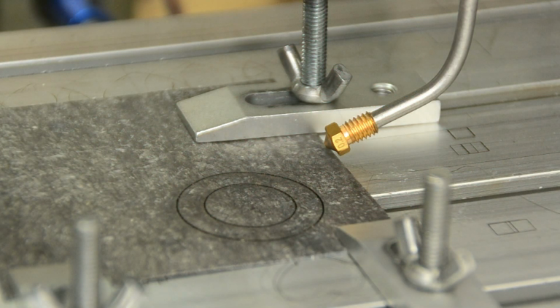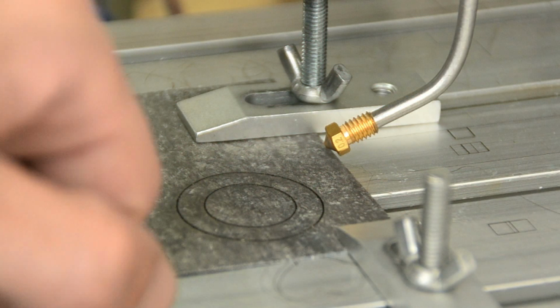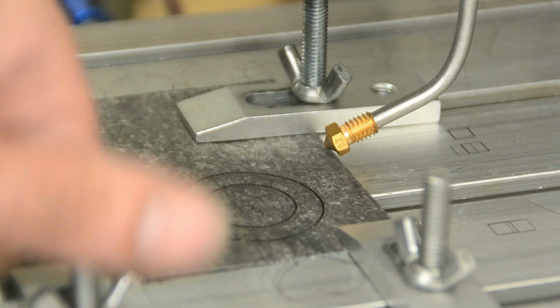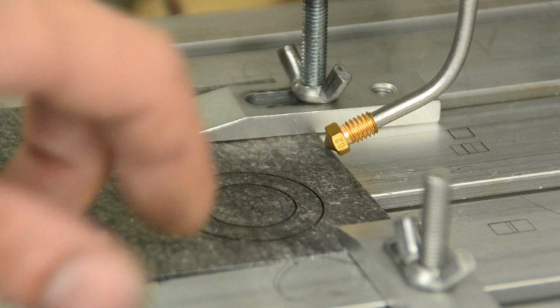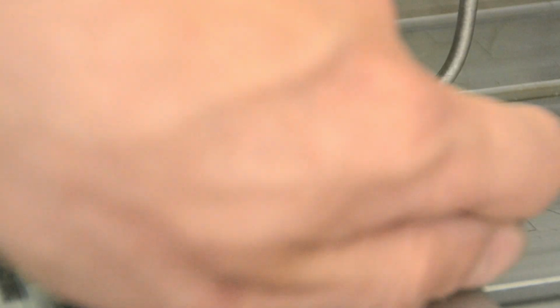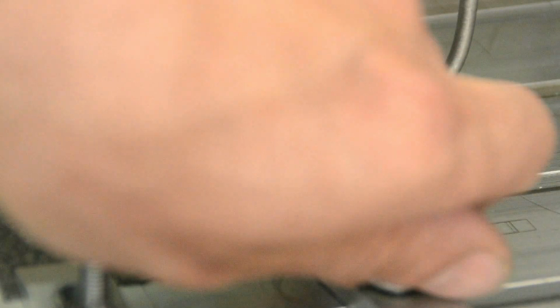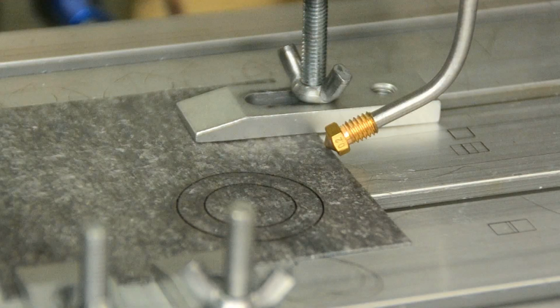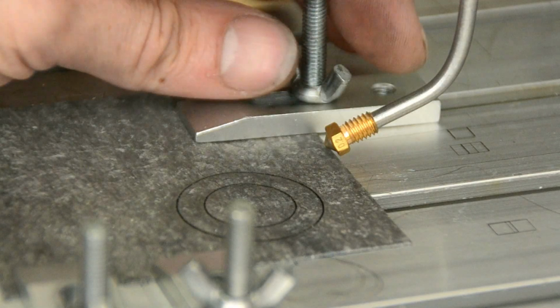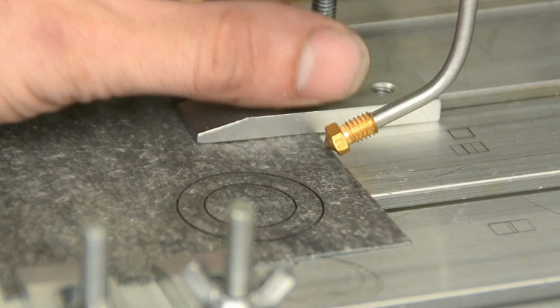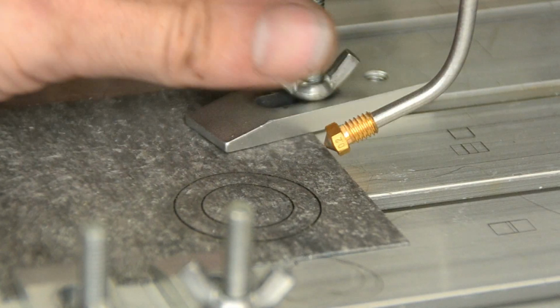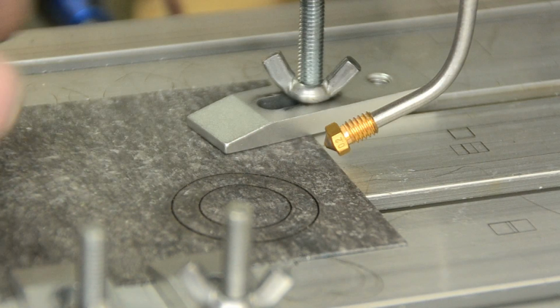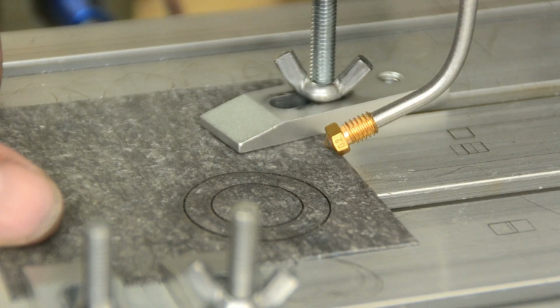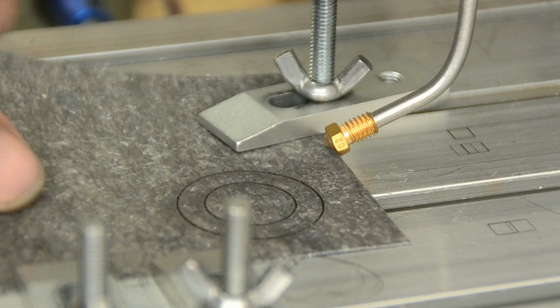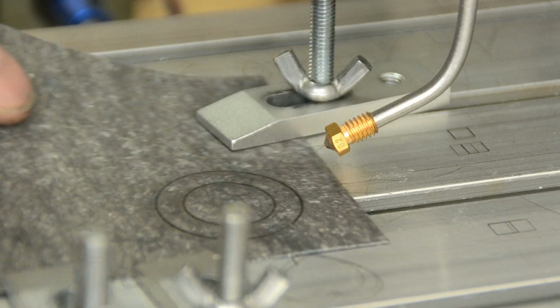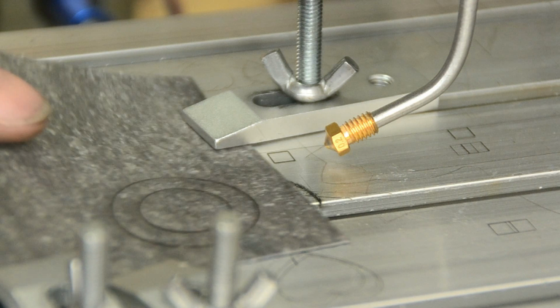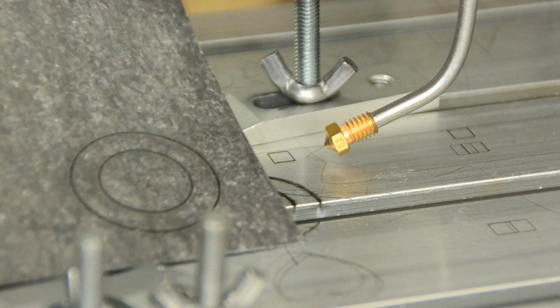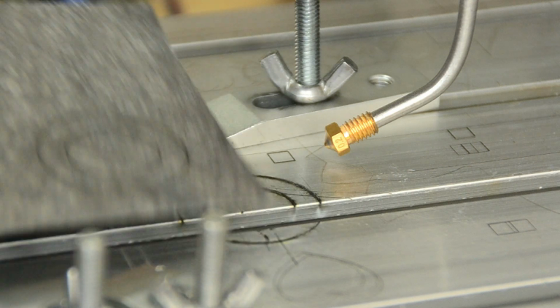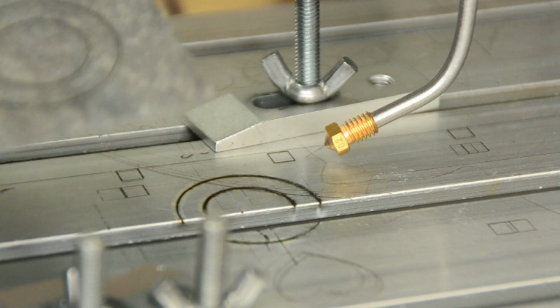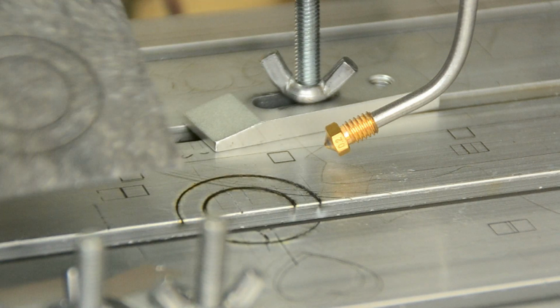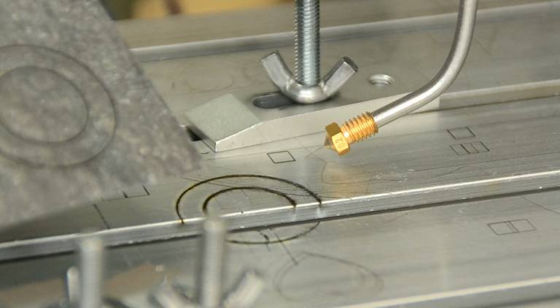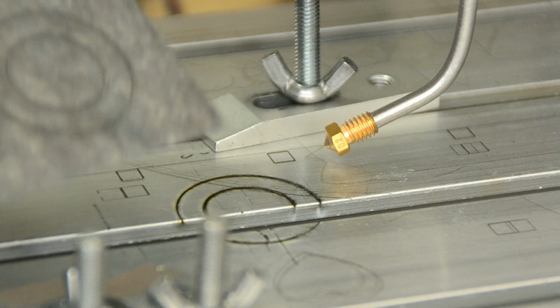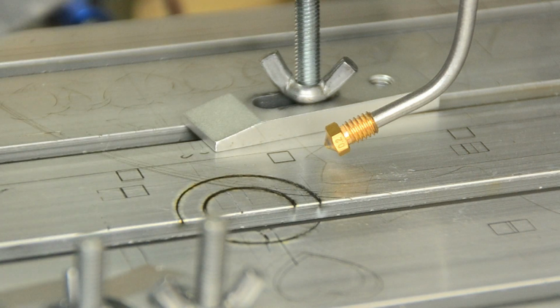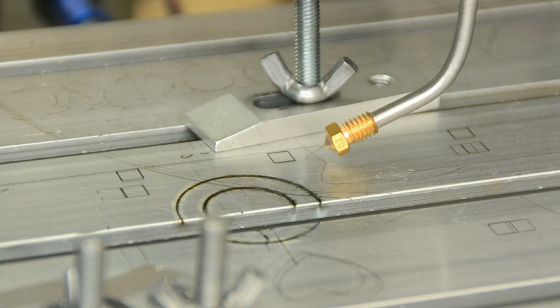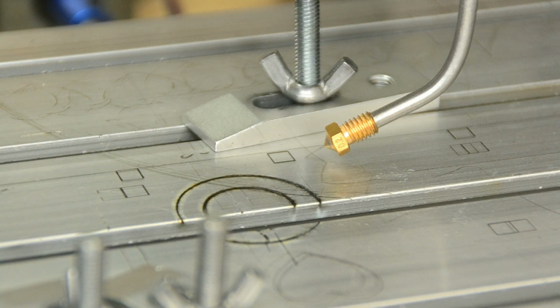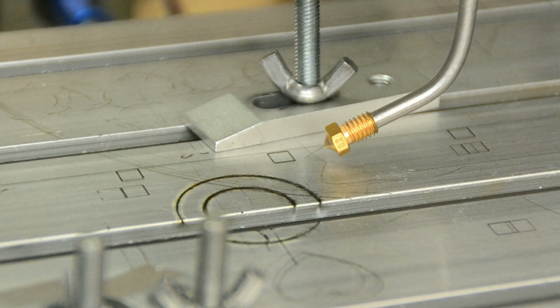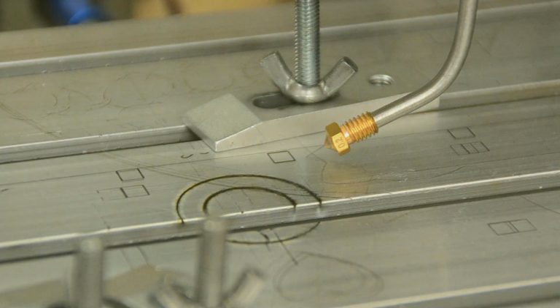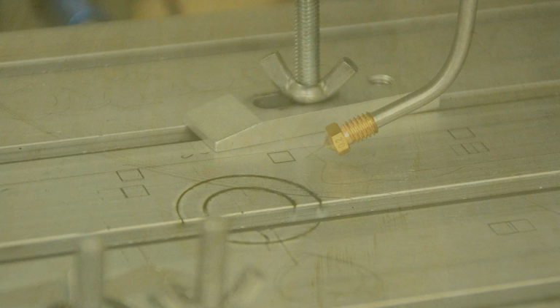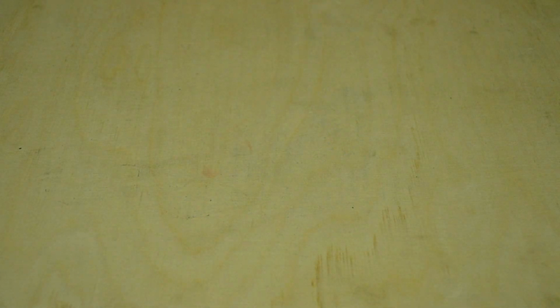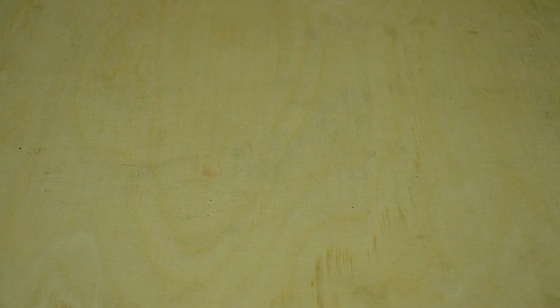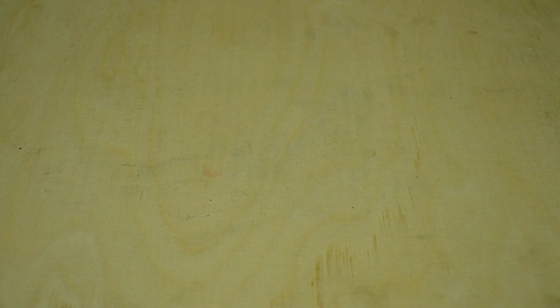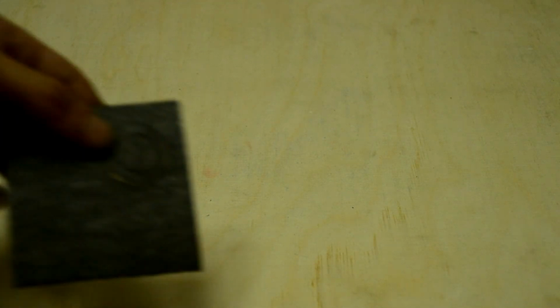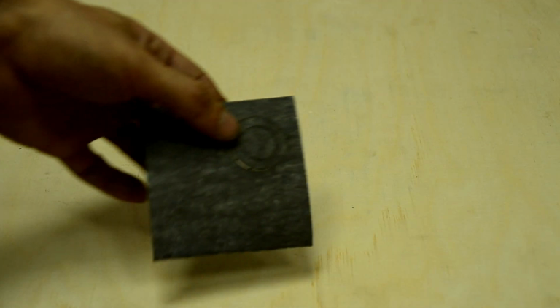Now let's see the result. Also do not forget to wear protective goggles. If you want to observe your laser cutting, wear goggles all the time — it's very important.